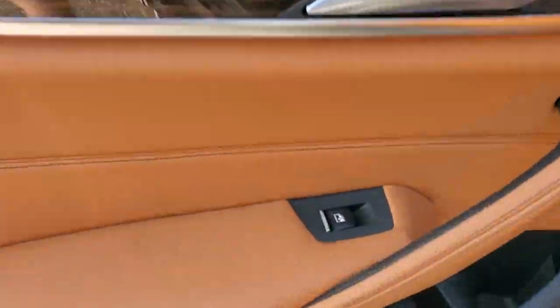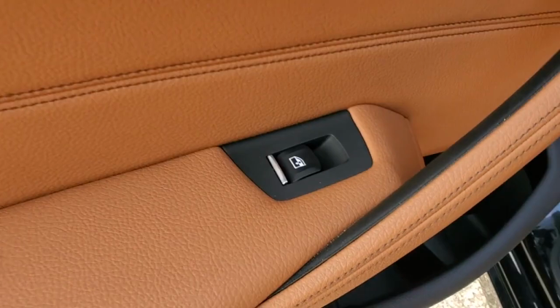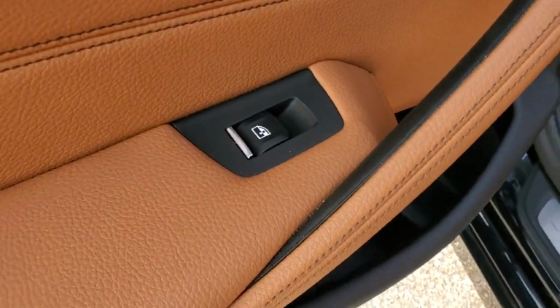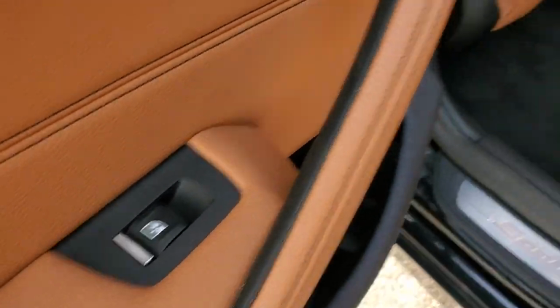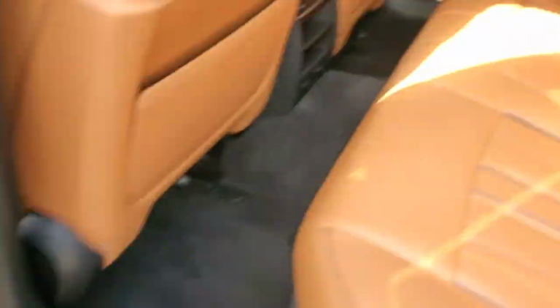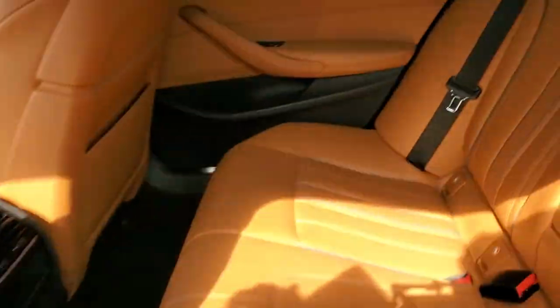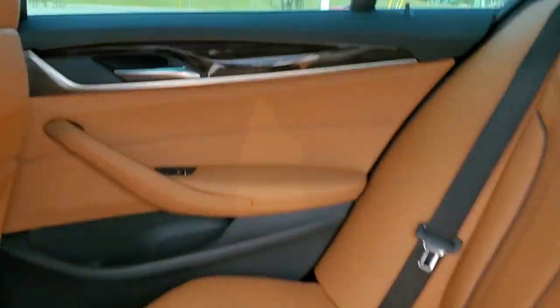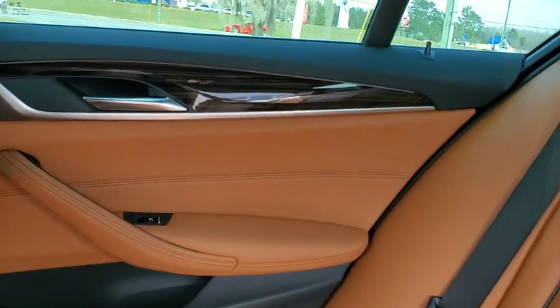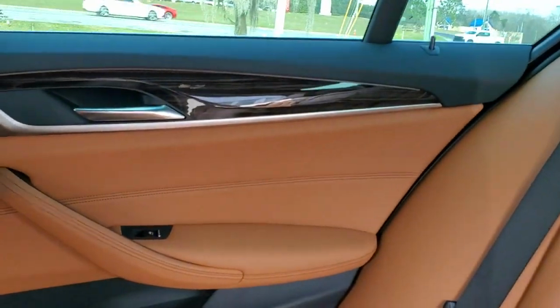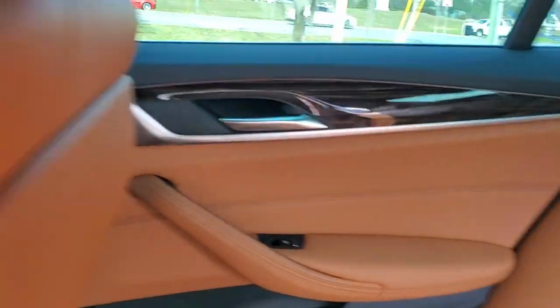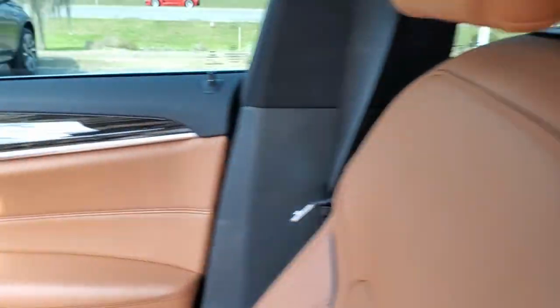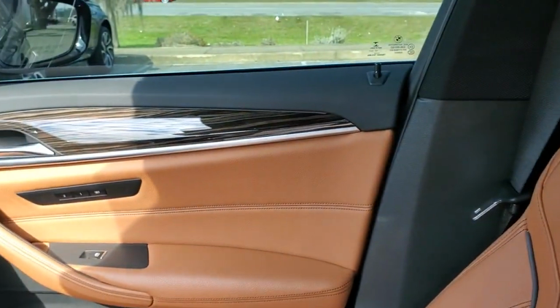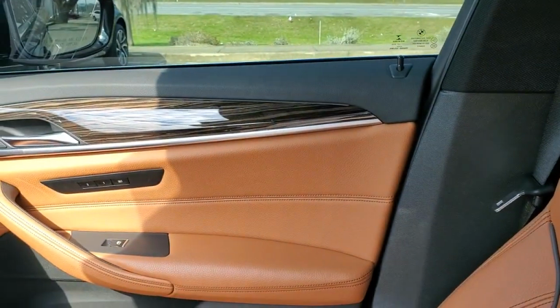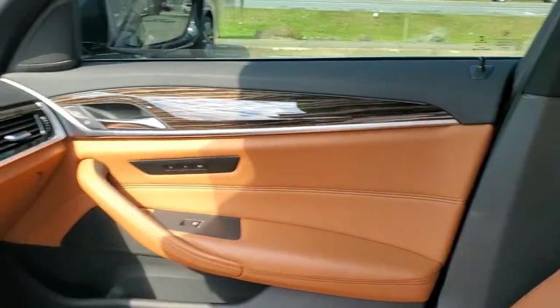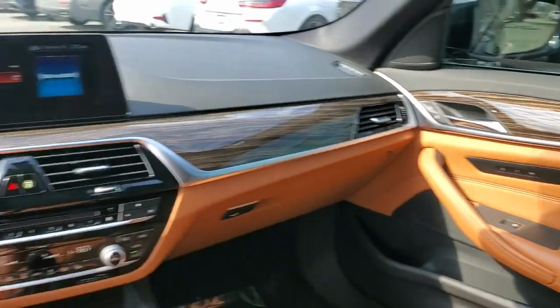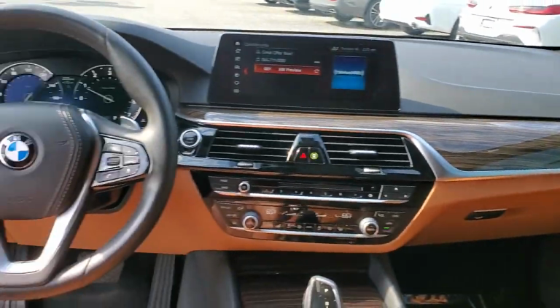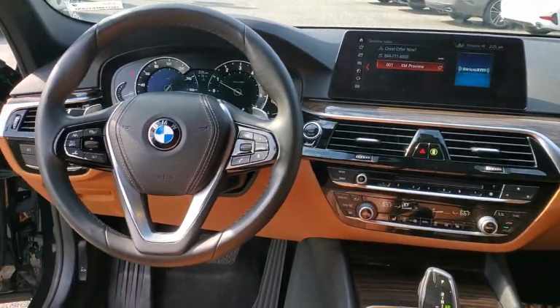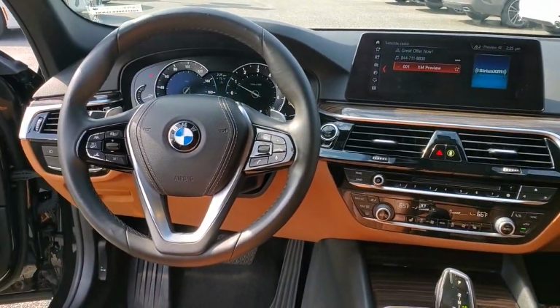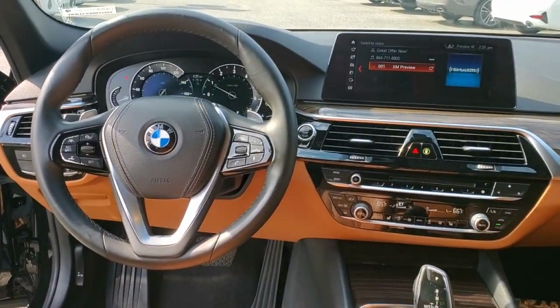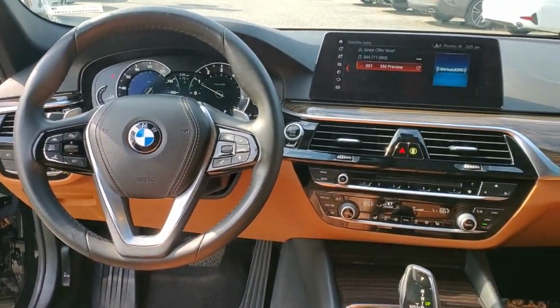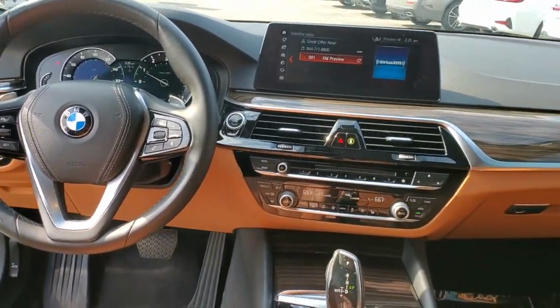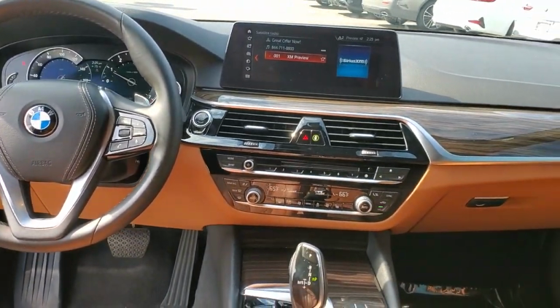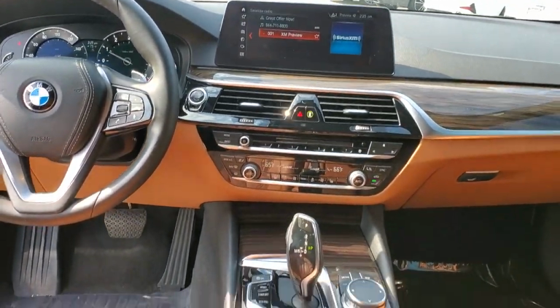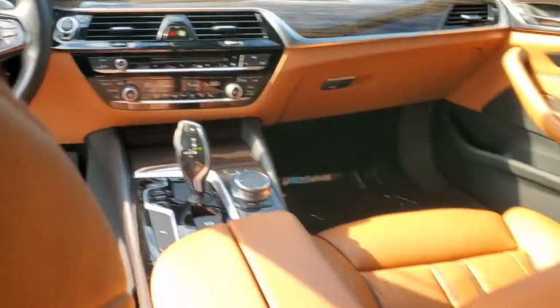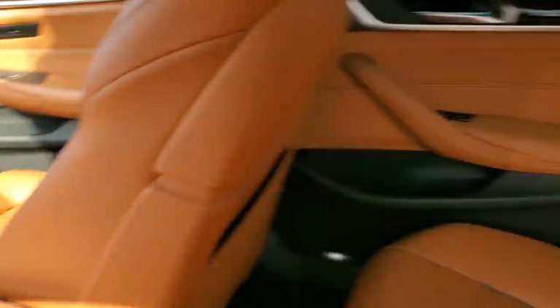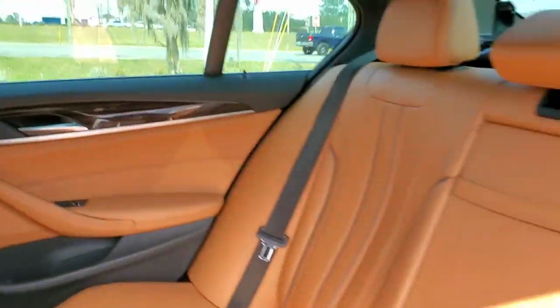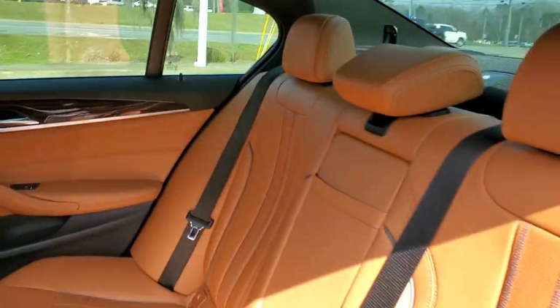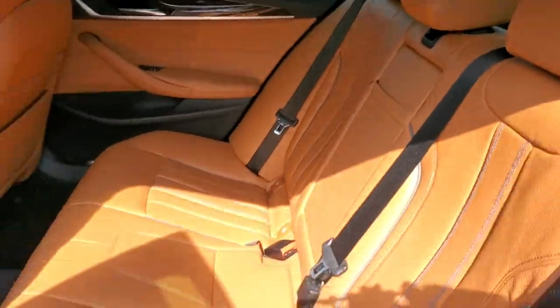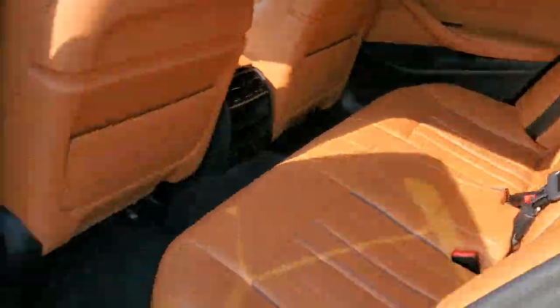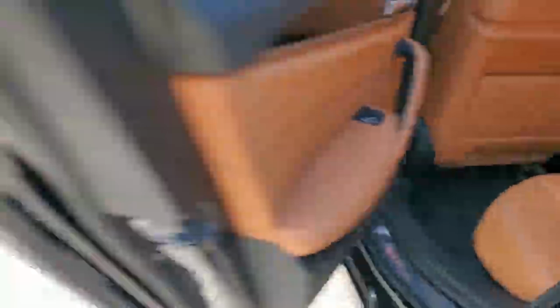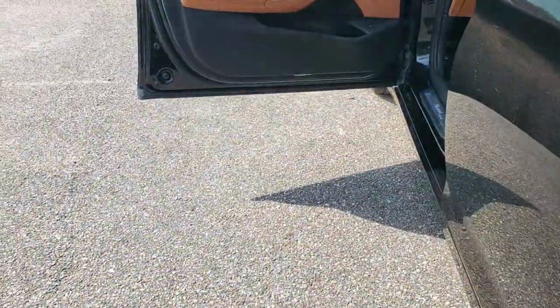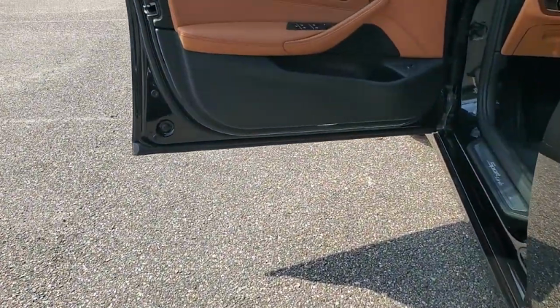Head-up display, navigation system, sunroof, moonroof, keyless entry, power passenger seat, wood grain interior trim, heated mirrors, fog lamps, lane keeping assist, satellite radio.